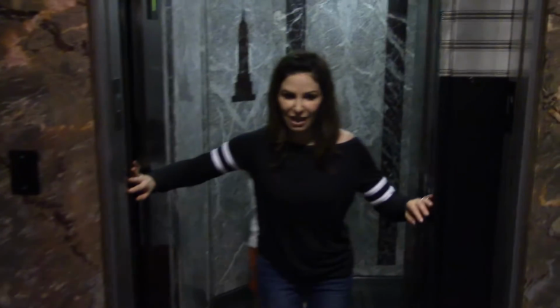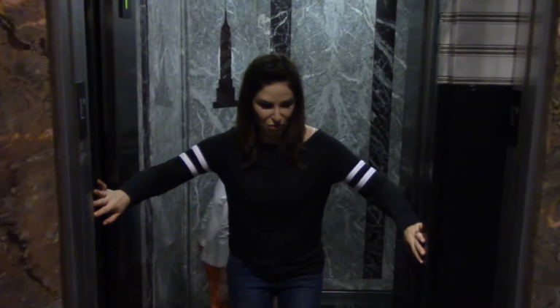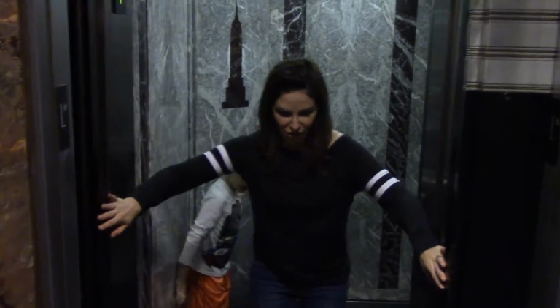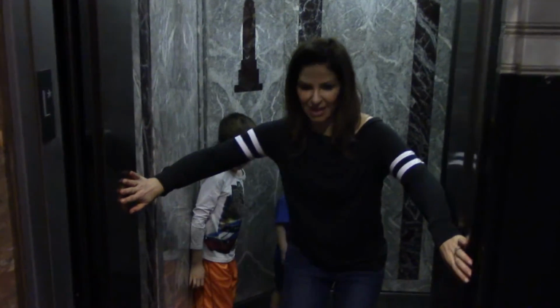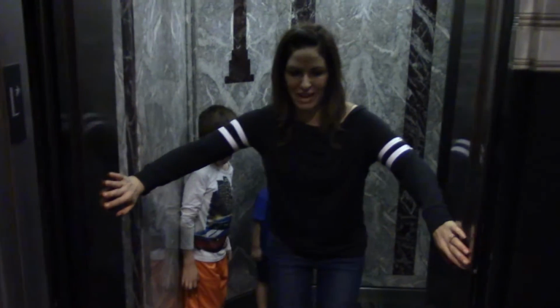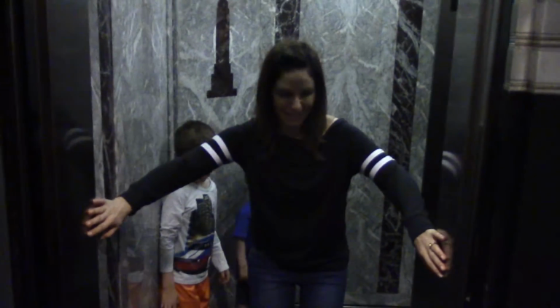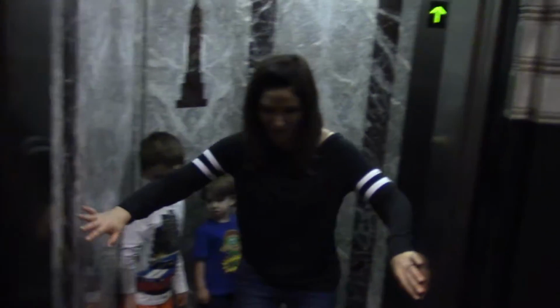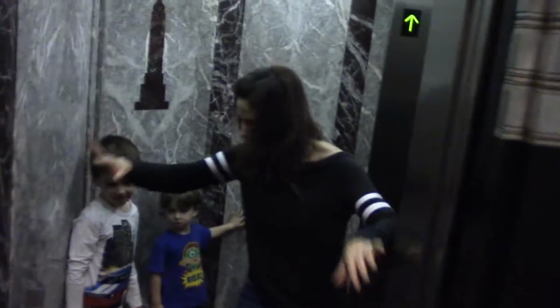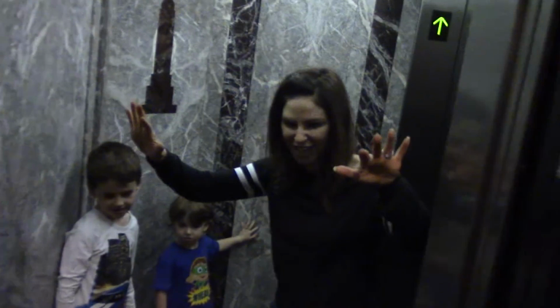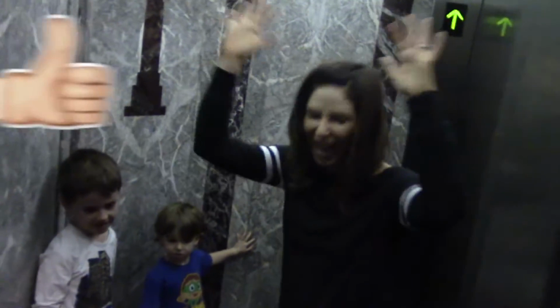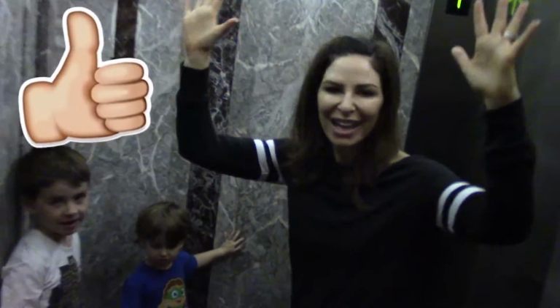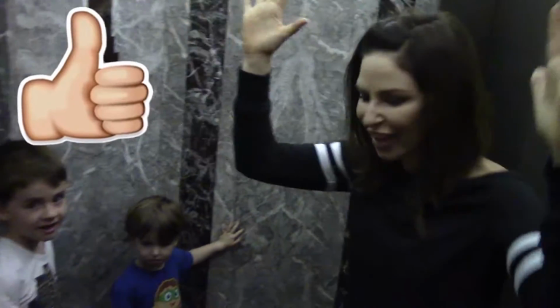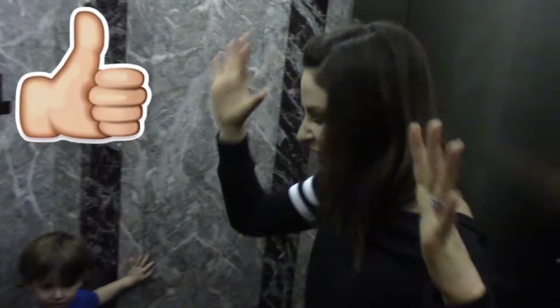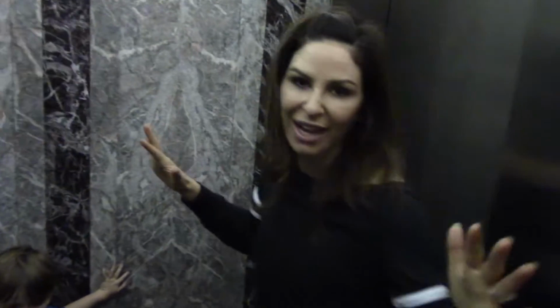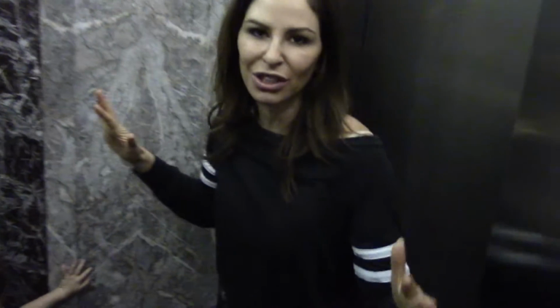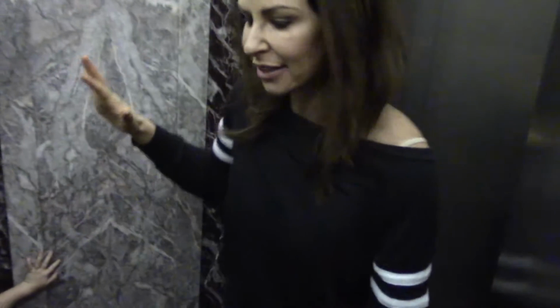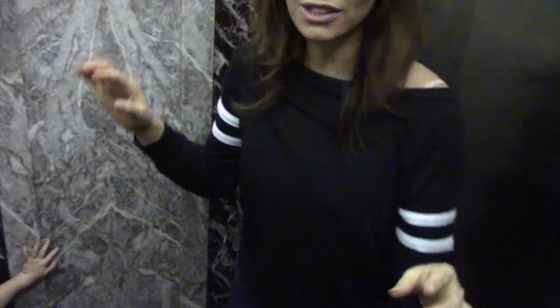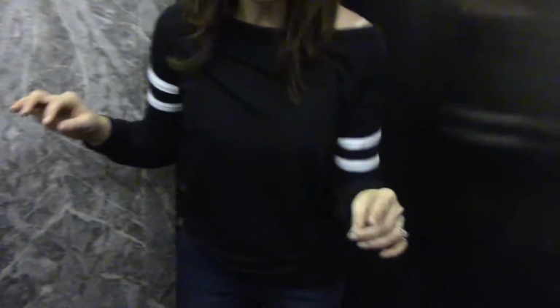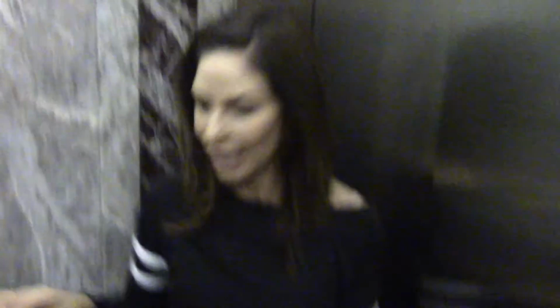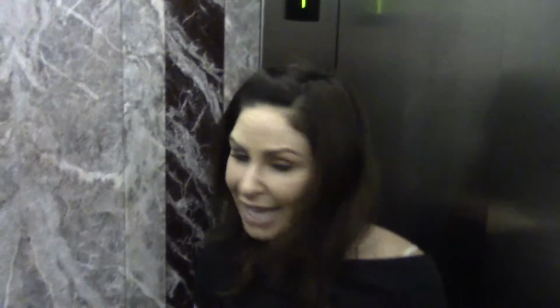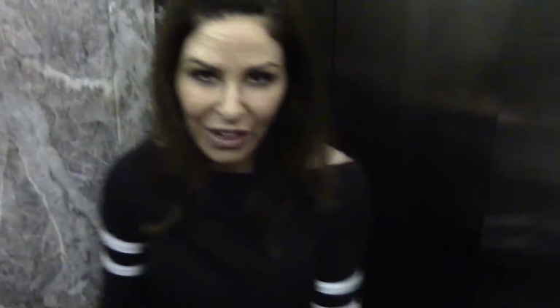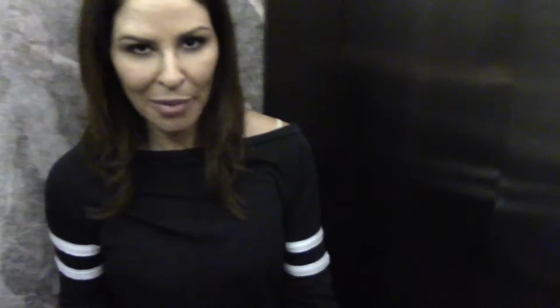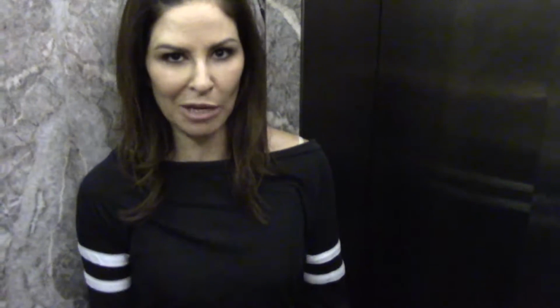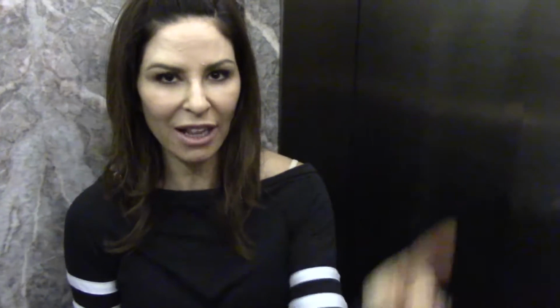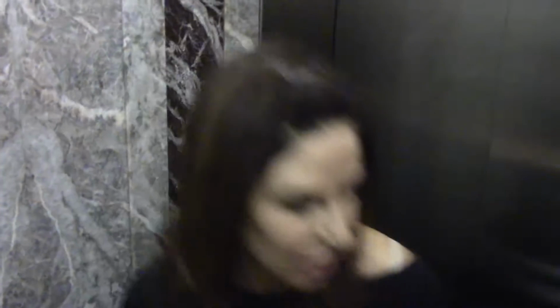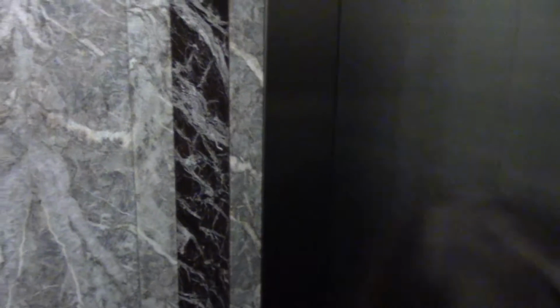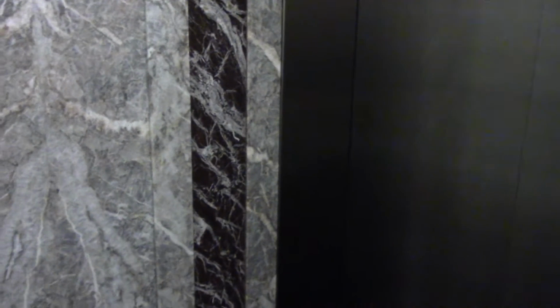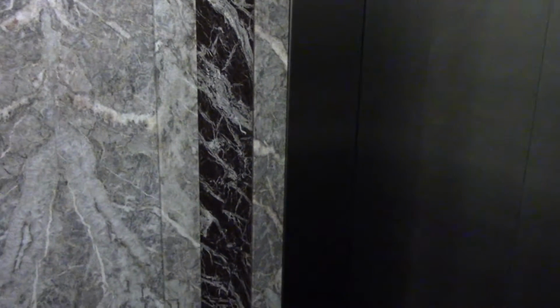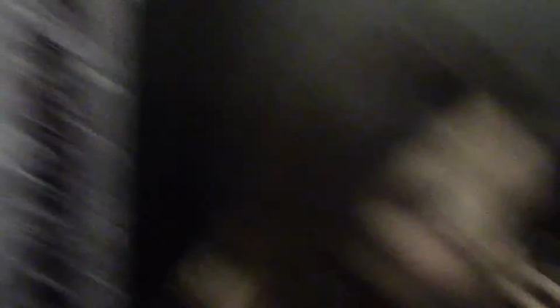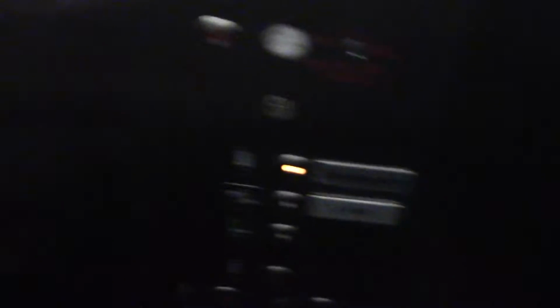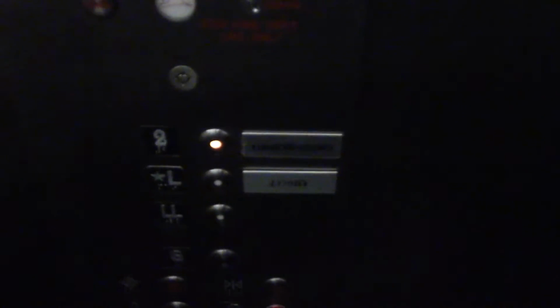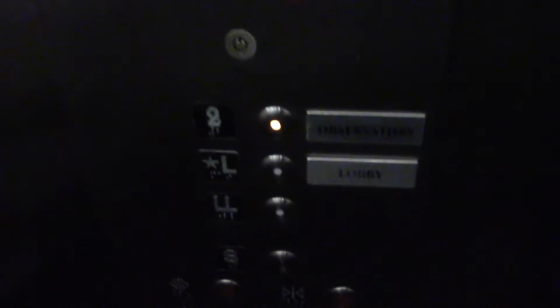Giant stroller — does it fit? Yes, it fits! In case you're curious, a giant stroller does fit in the Empire State Building elevator to the second floor, where one can use the facilities.